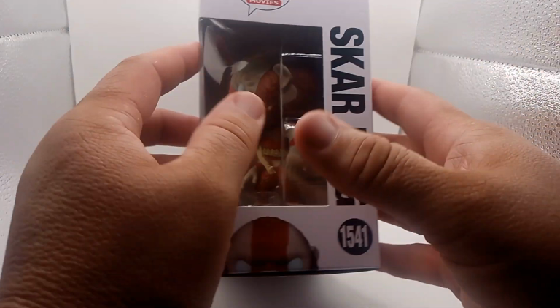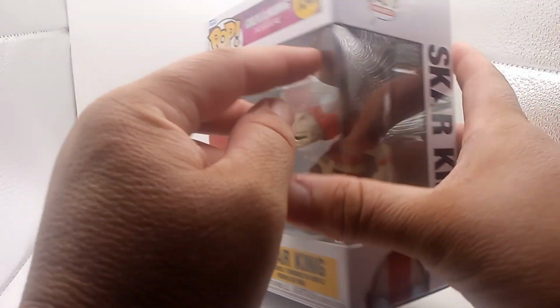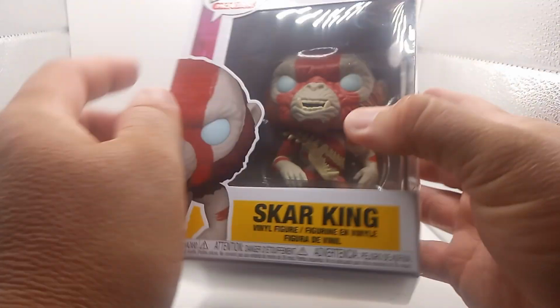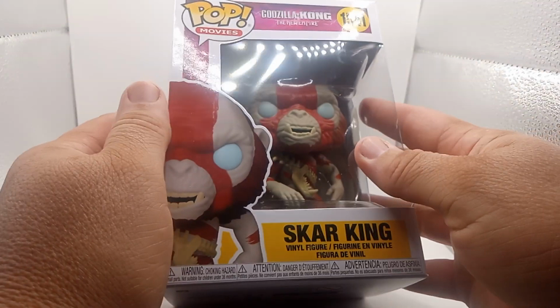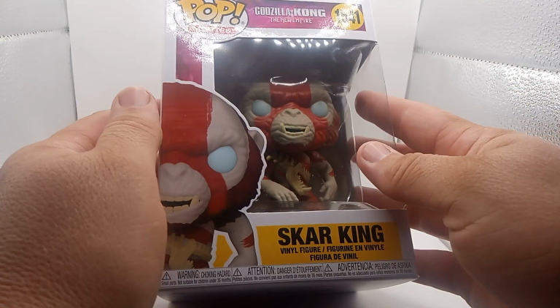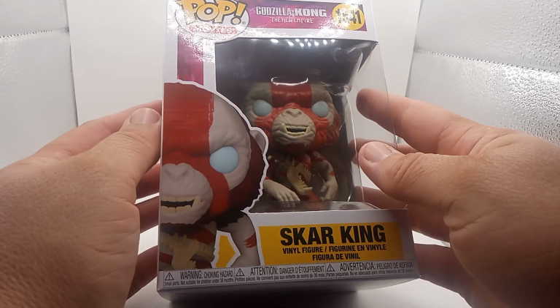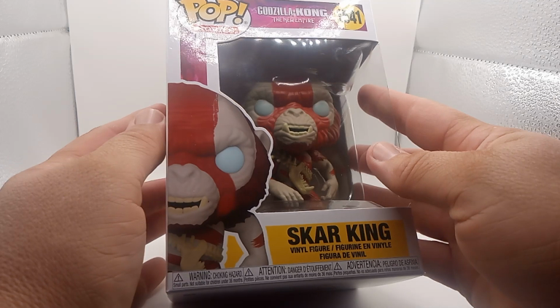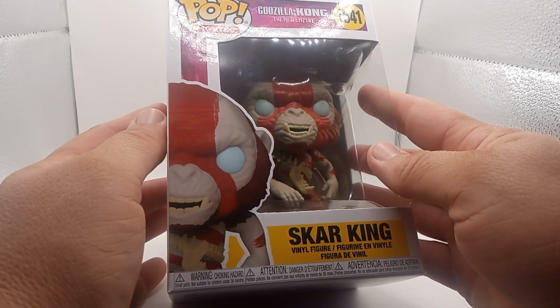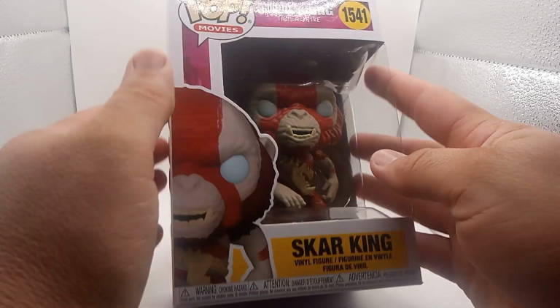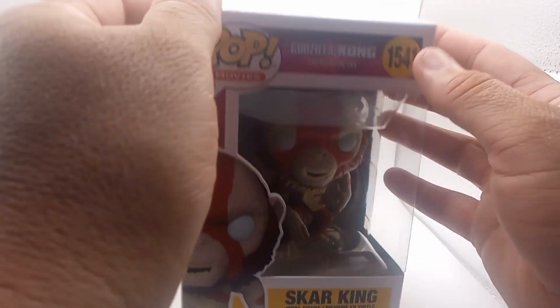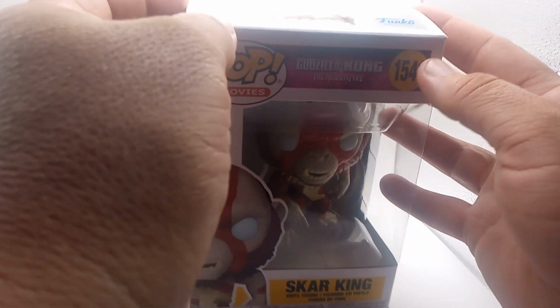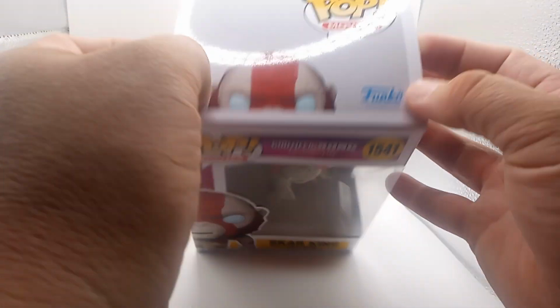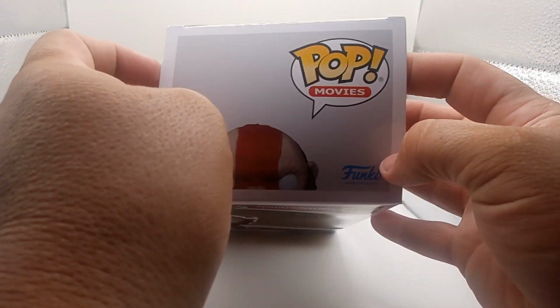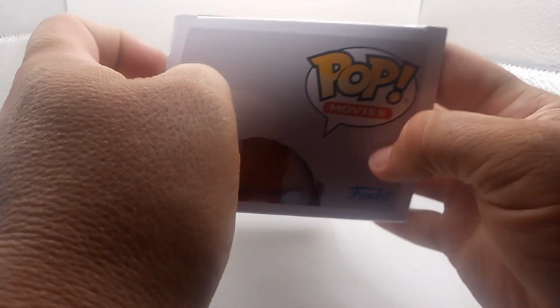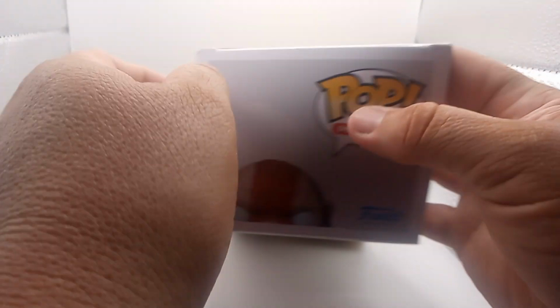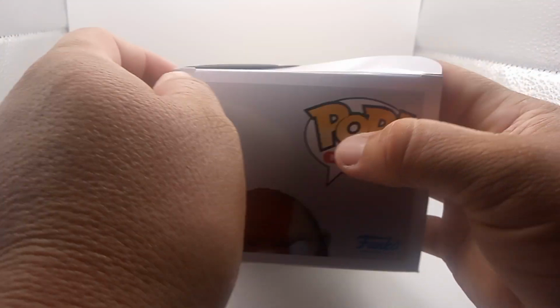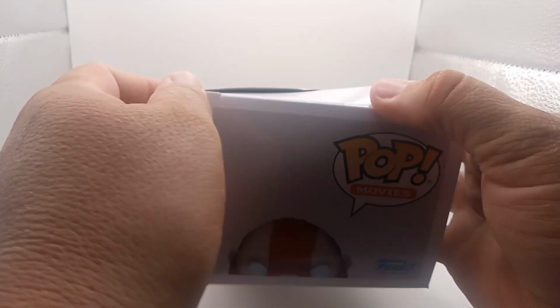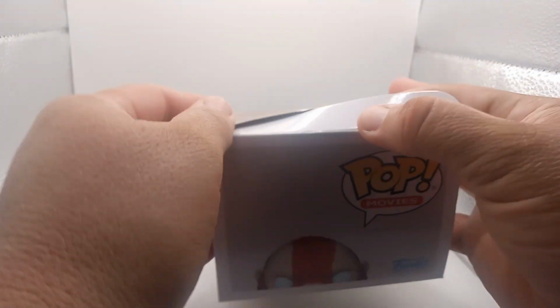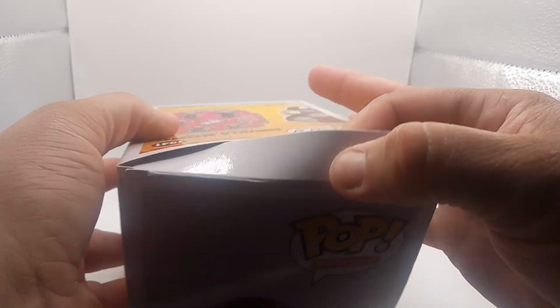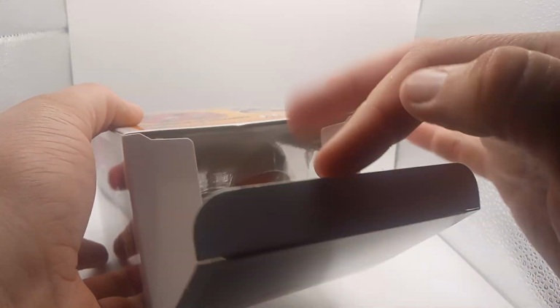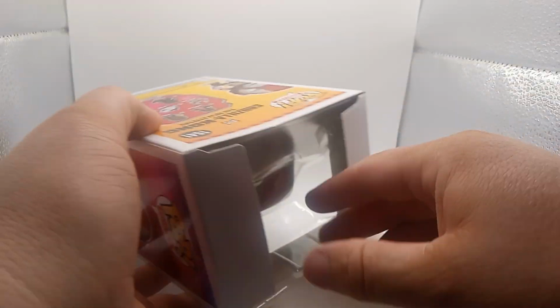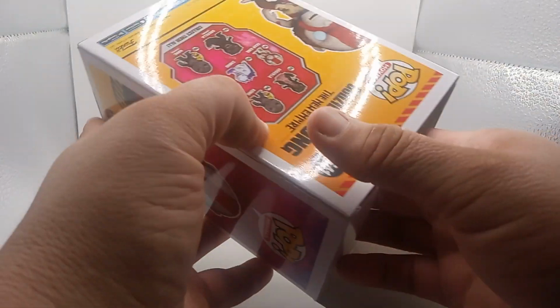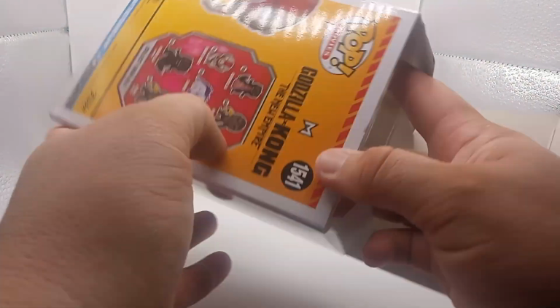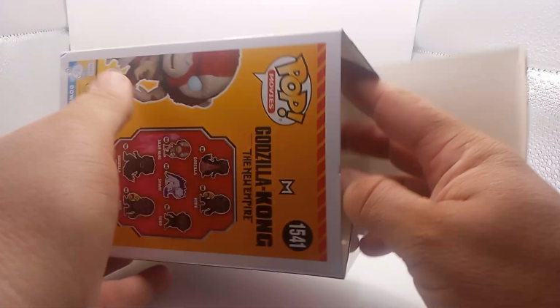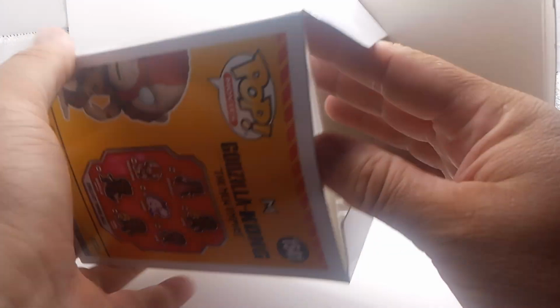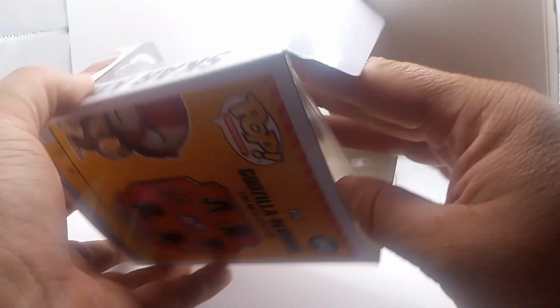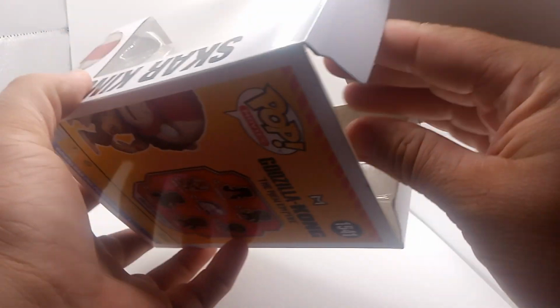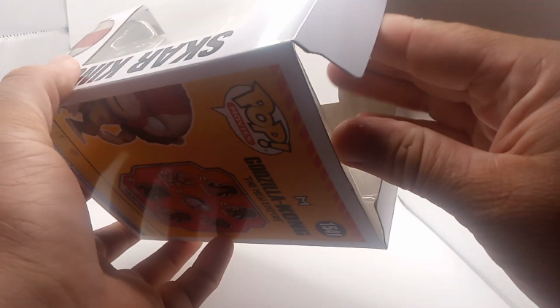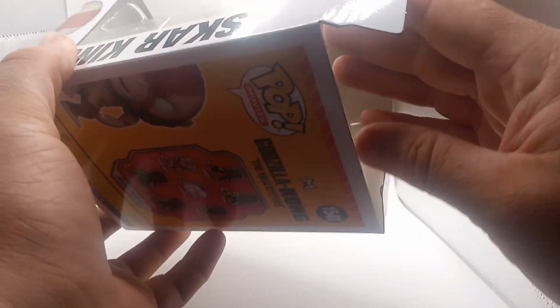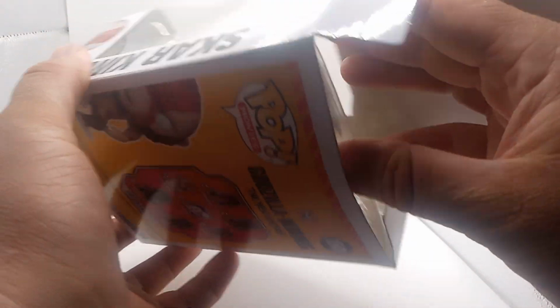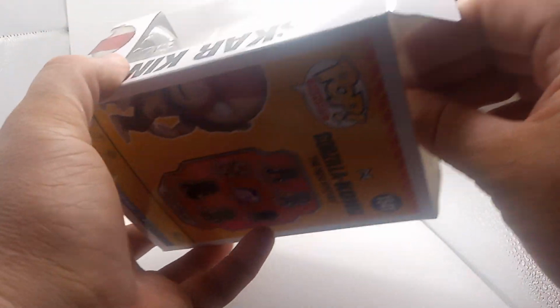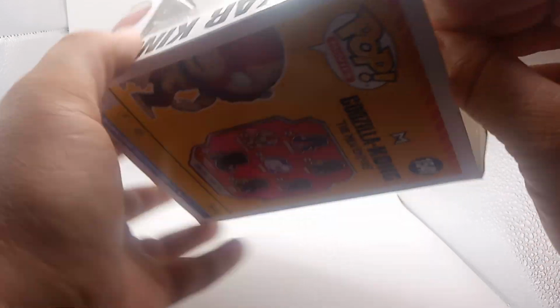Alright guys, let's unbox this and see what he looks like. I like the Funko Pops because they don't have any seal on there, so it's easy to get in and get out.